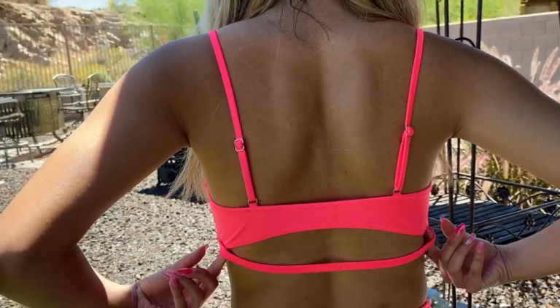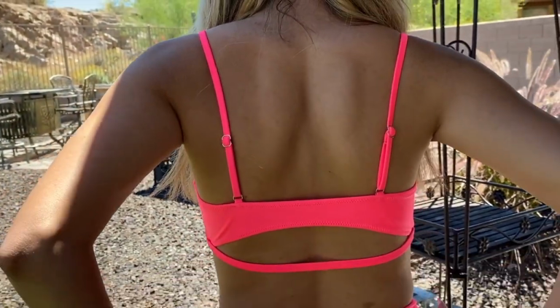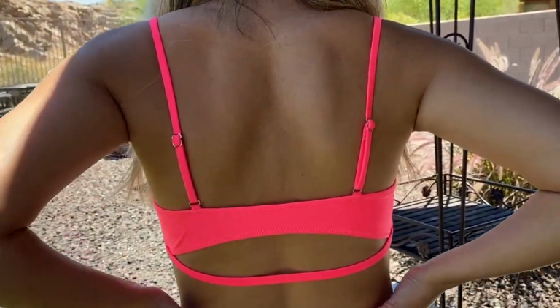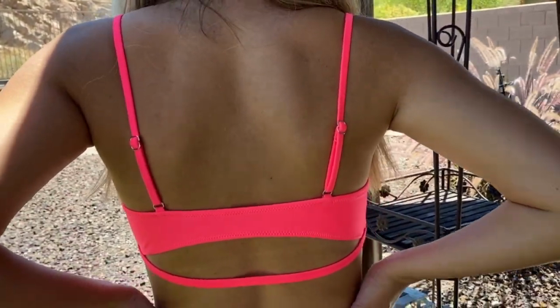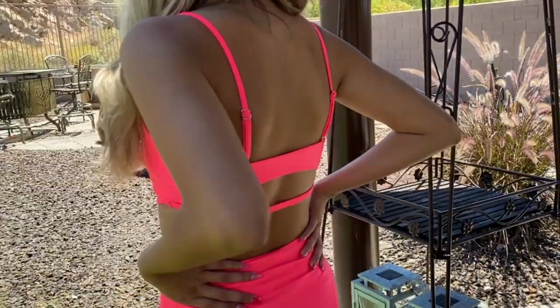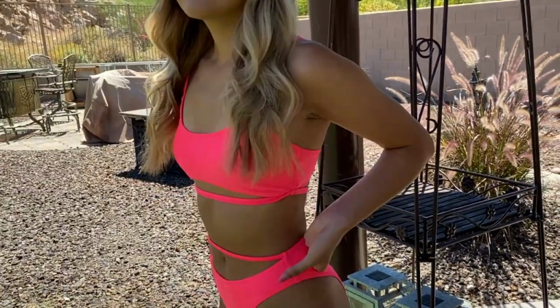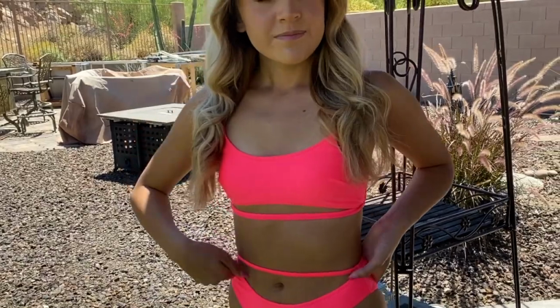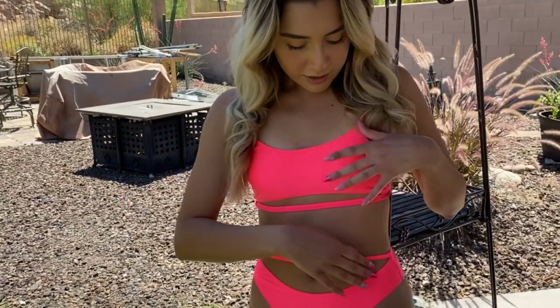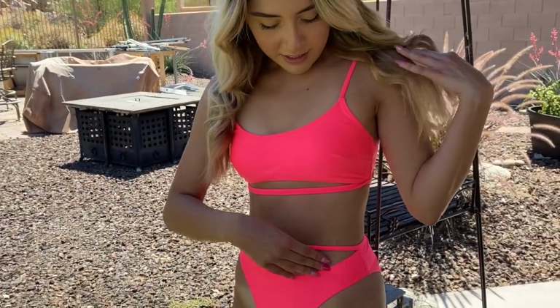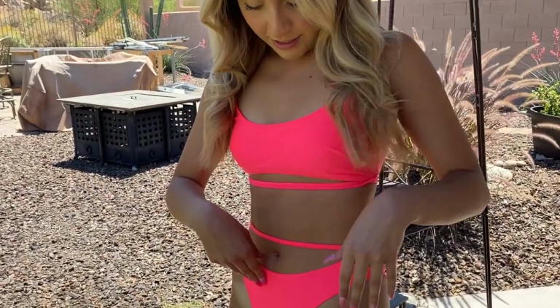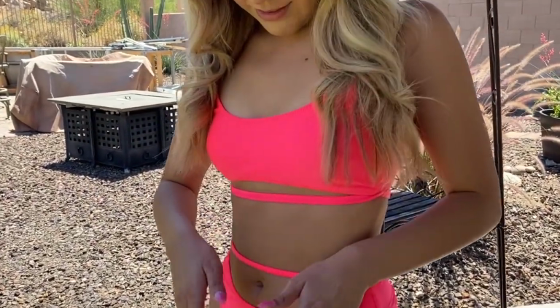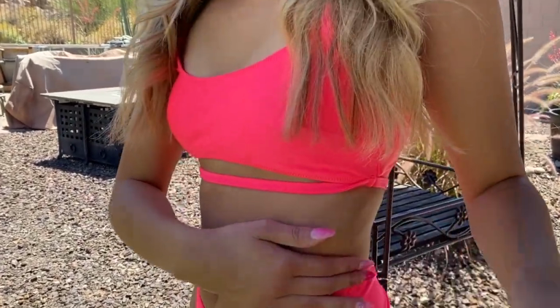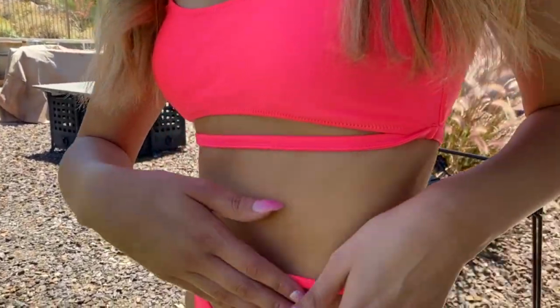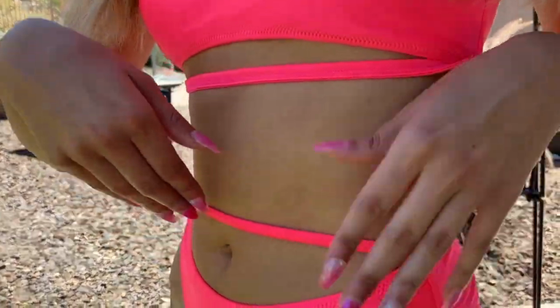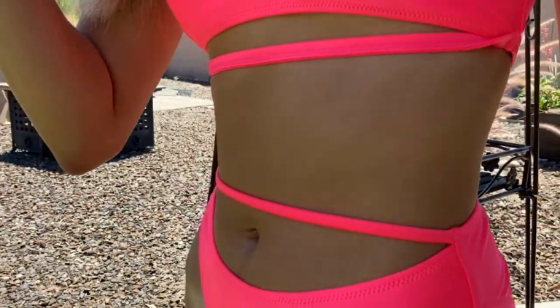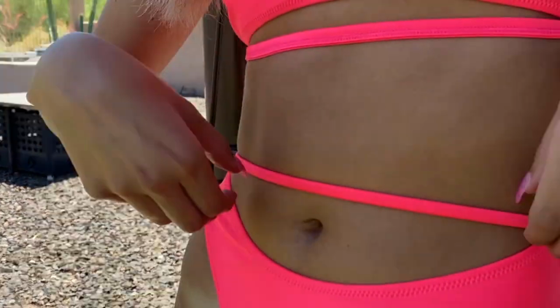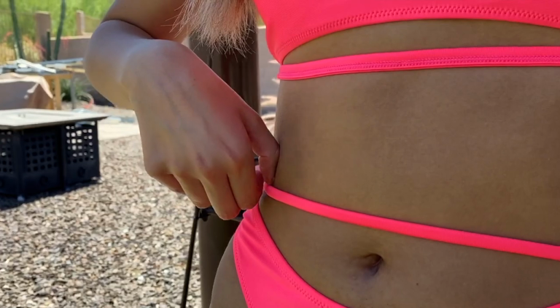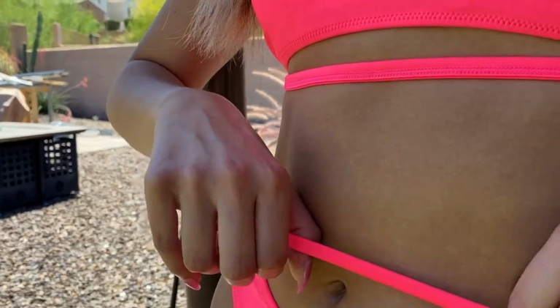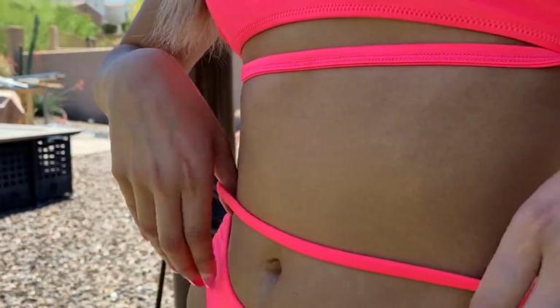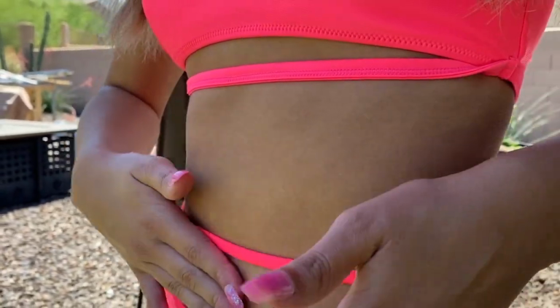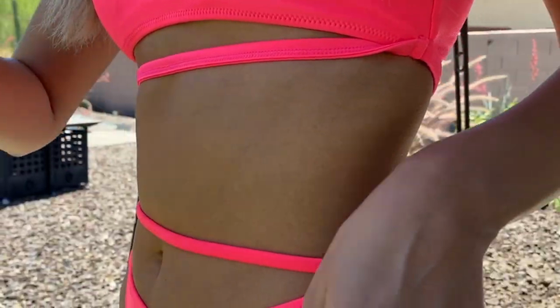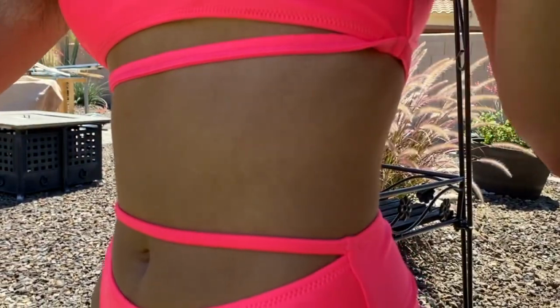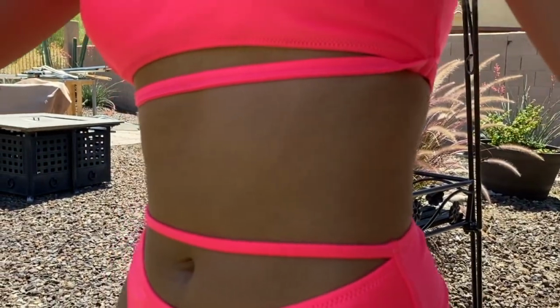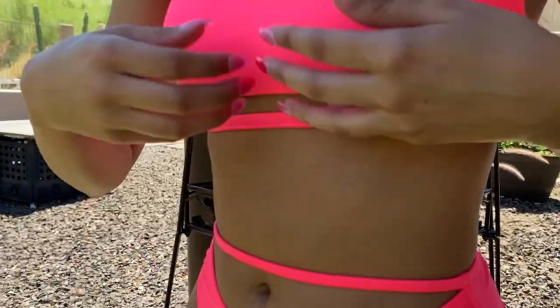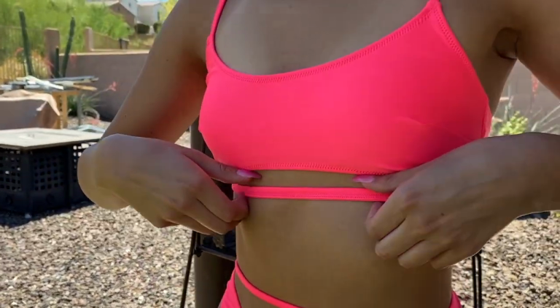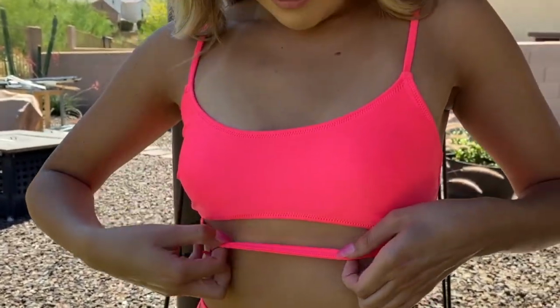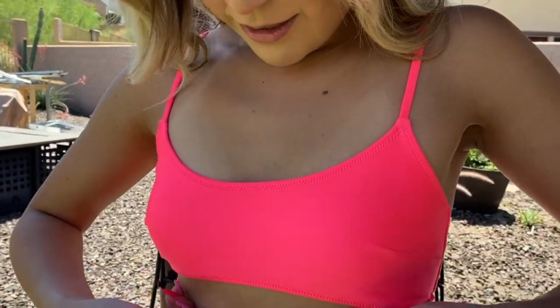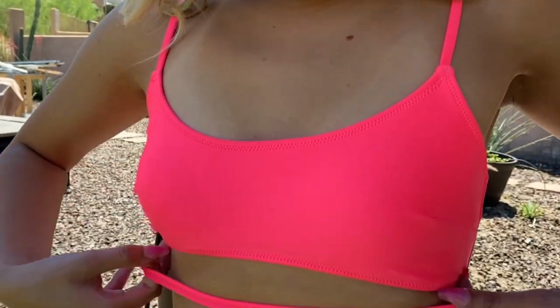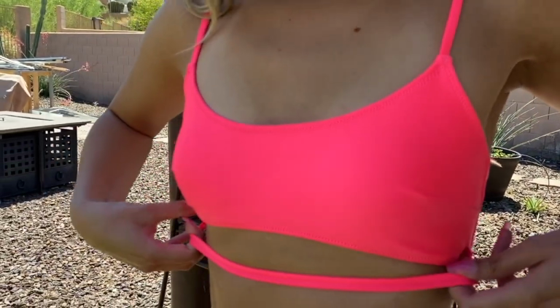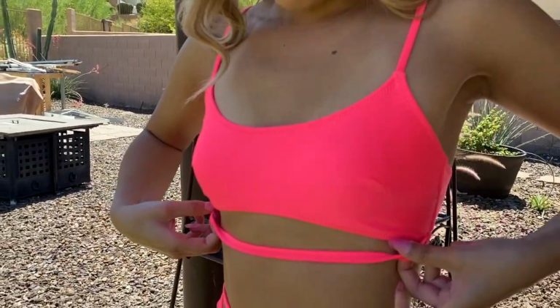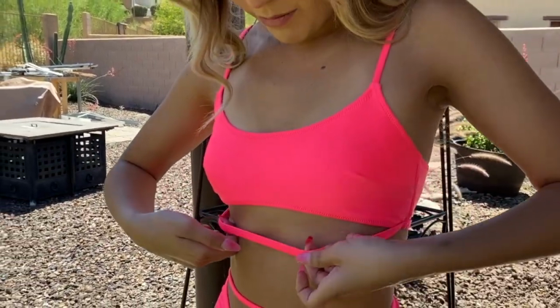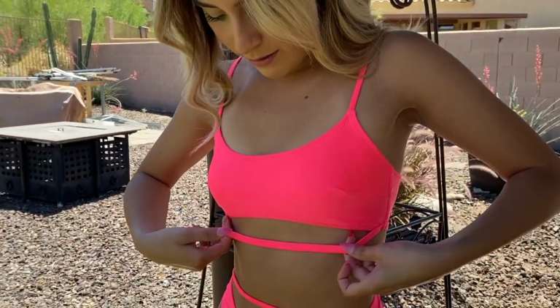It was really different than the other bandeau style one — it just had adjustable straps on it and didn't have any detachments. But overall, it was a super cute bikini and I got lots of compliments about it when I posted about it on my Snapchat.